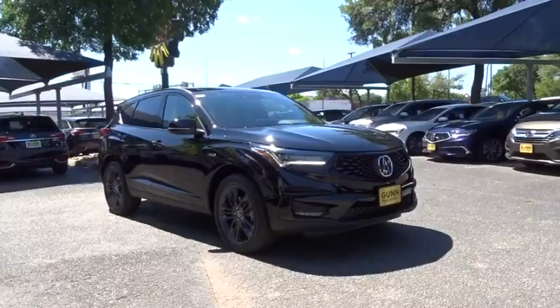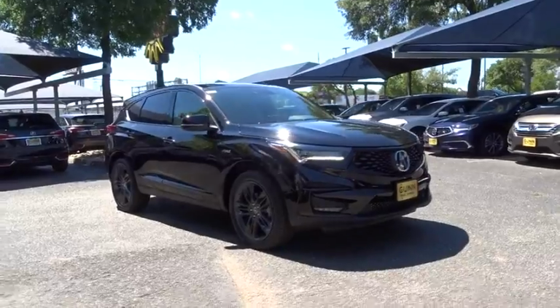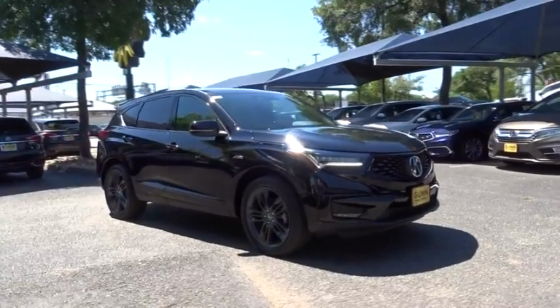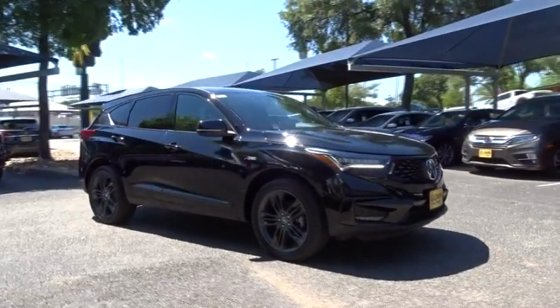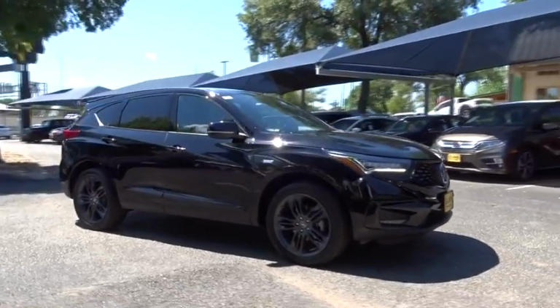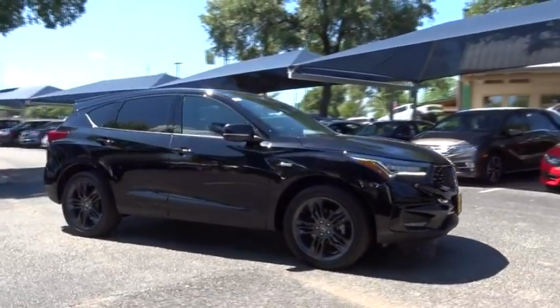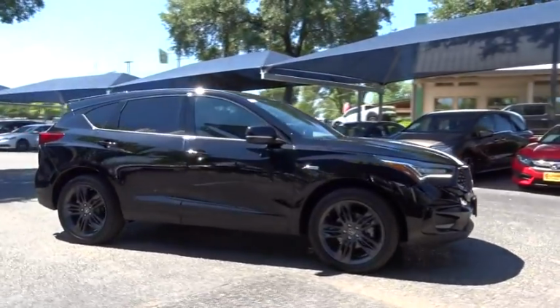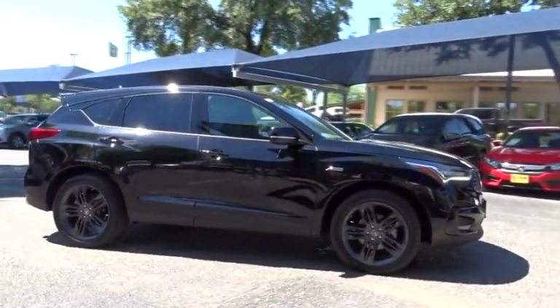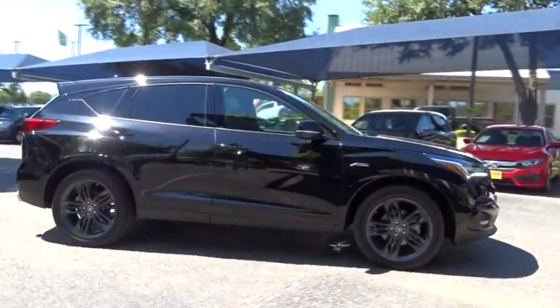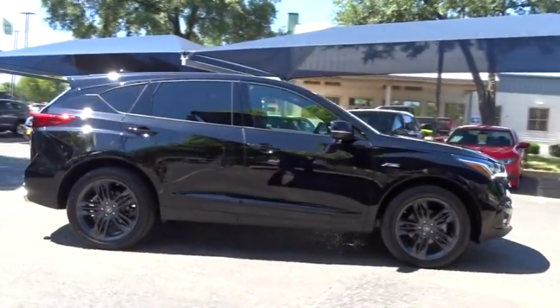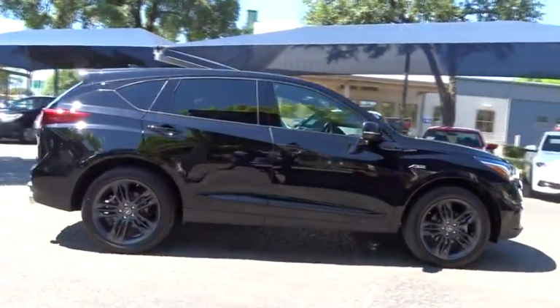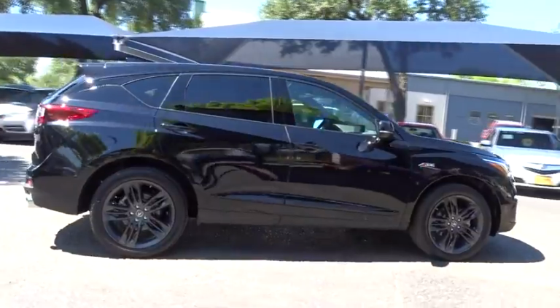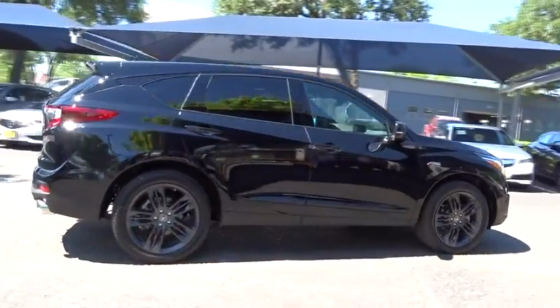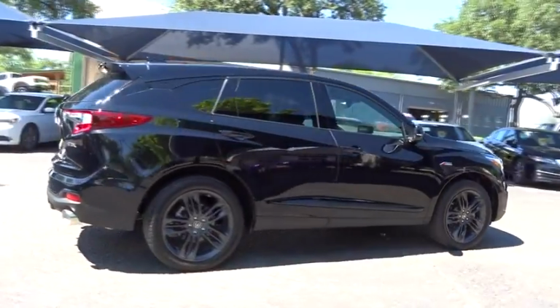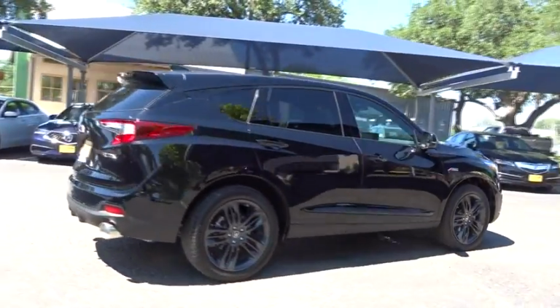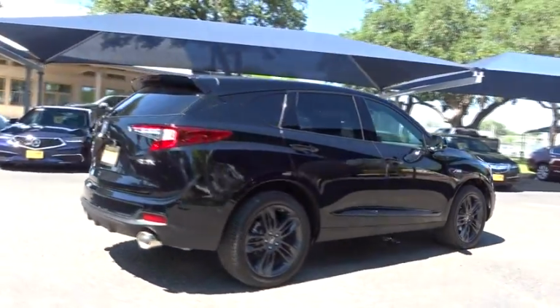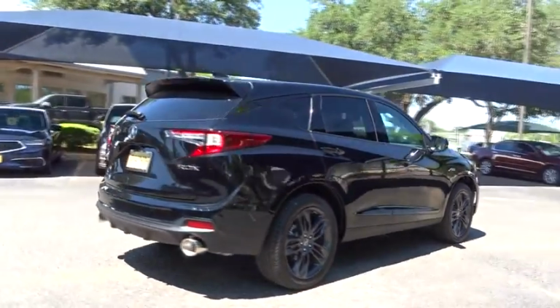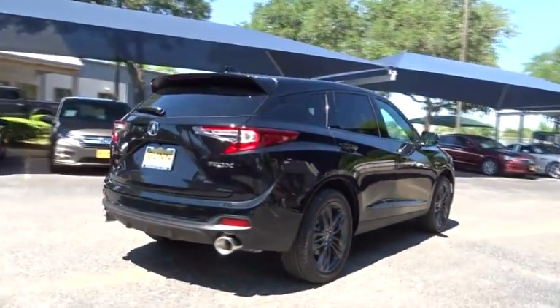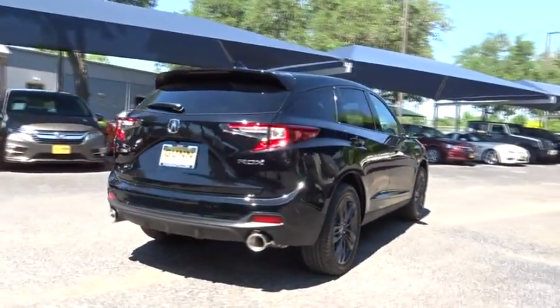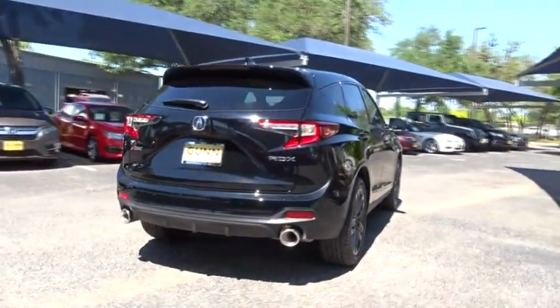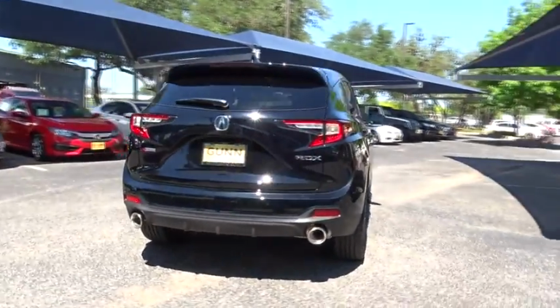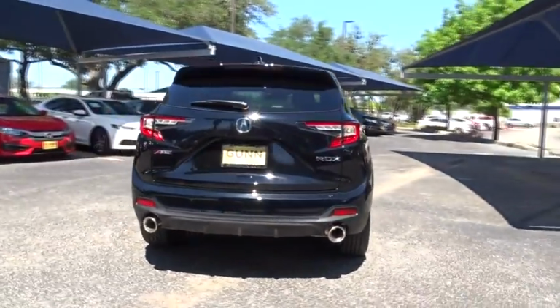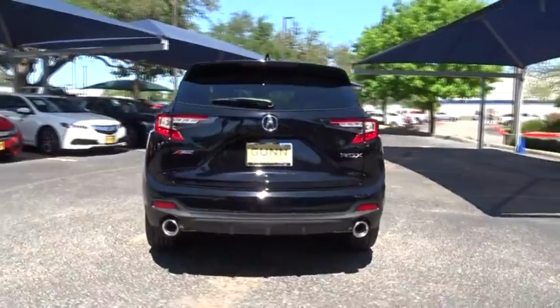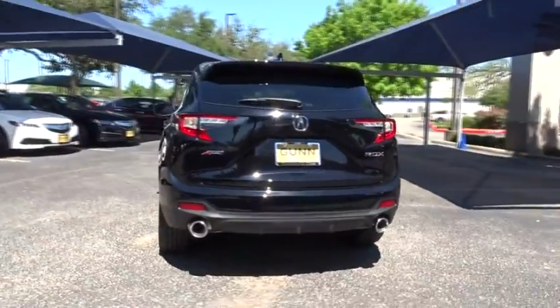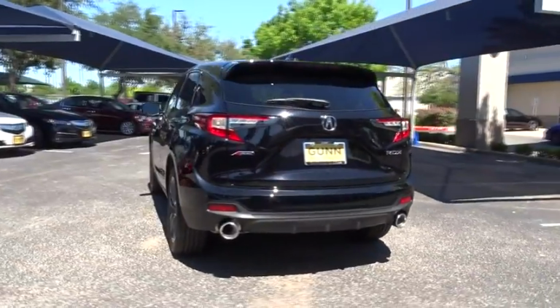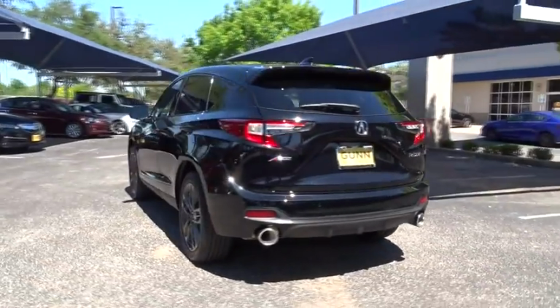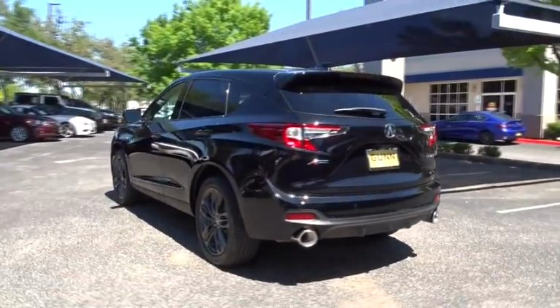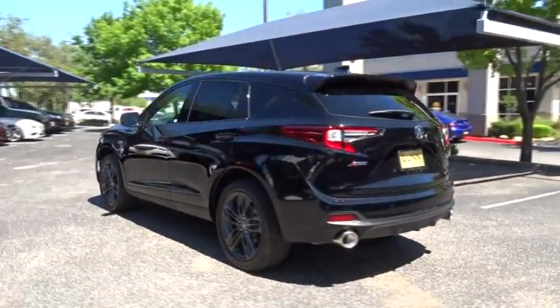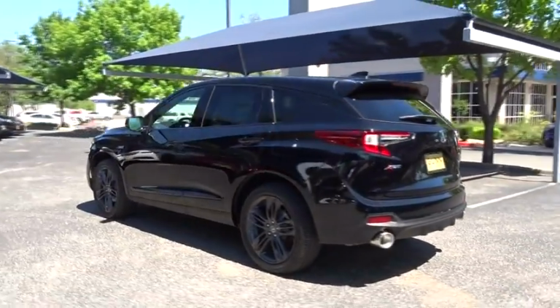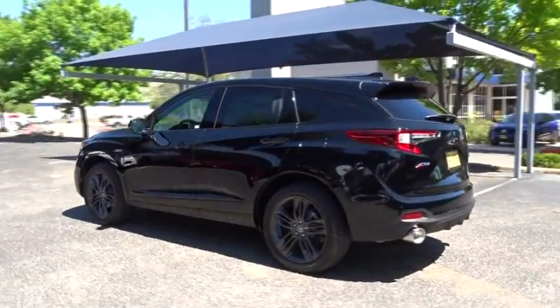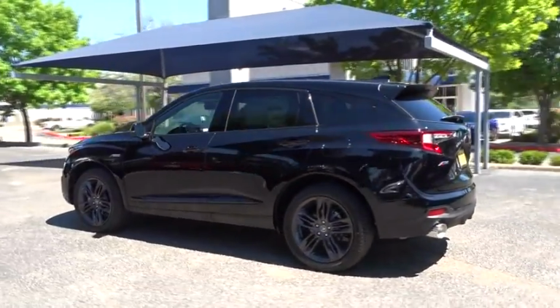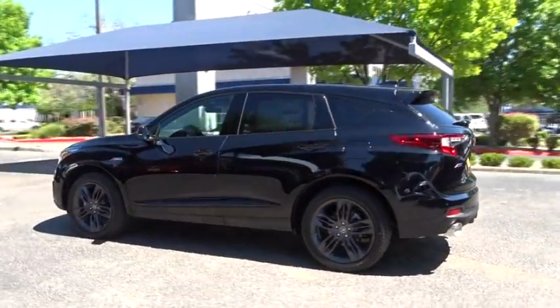2019 Acura RDX. Viewed as Acura's answer to BMW's sporty X3, the RDX offers a stylish interior, plenty of sport, and a nice amount of utility. Here are some of this vehicle's great options.